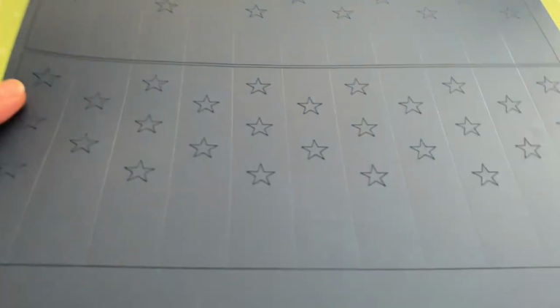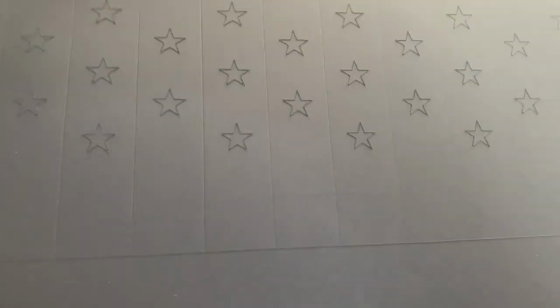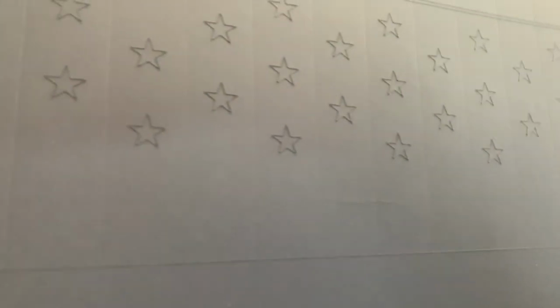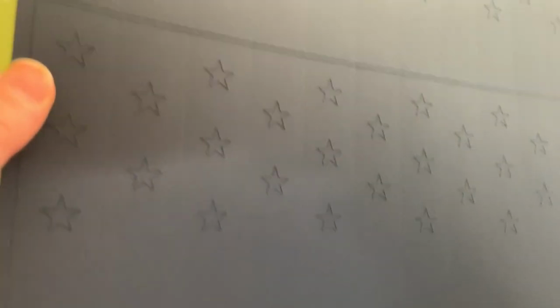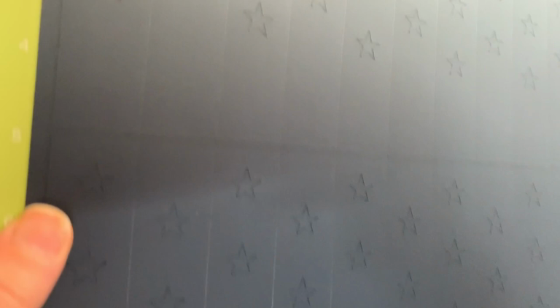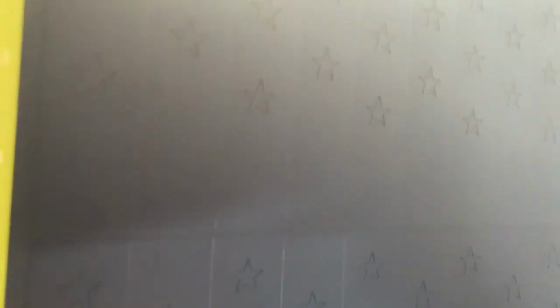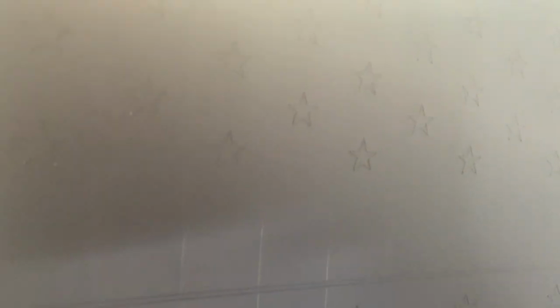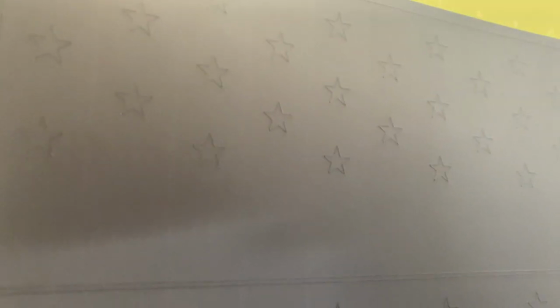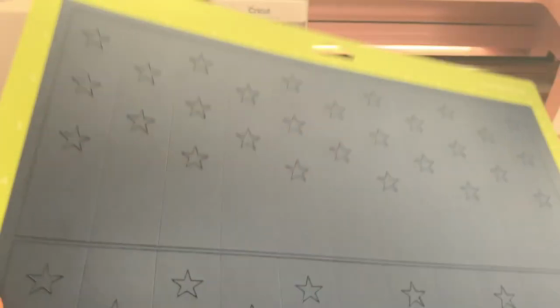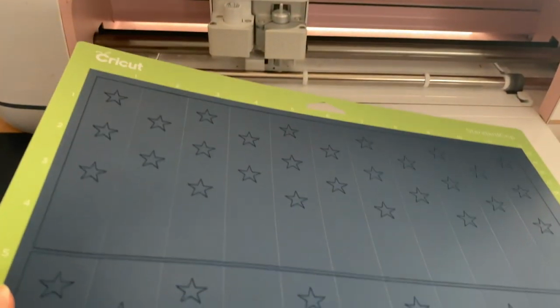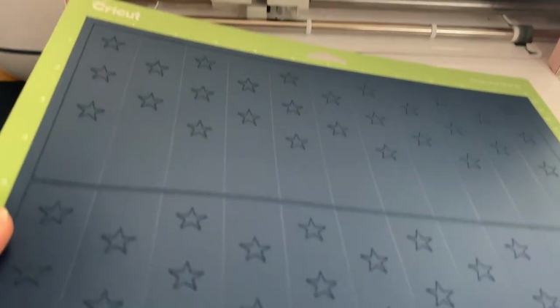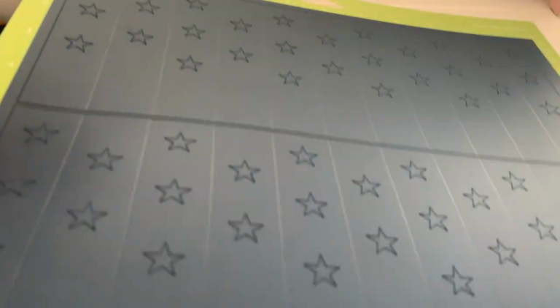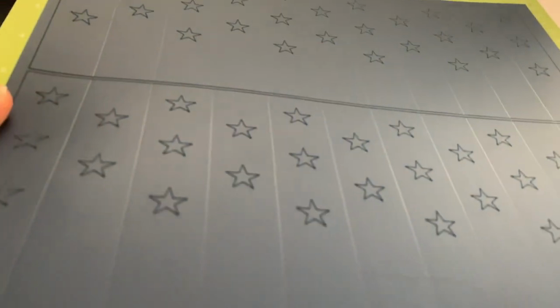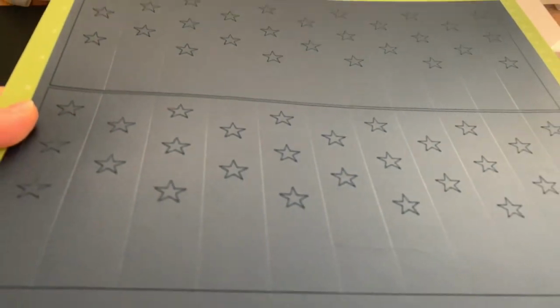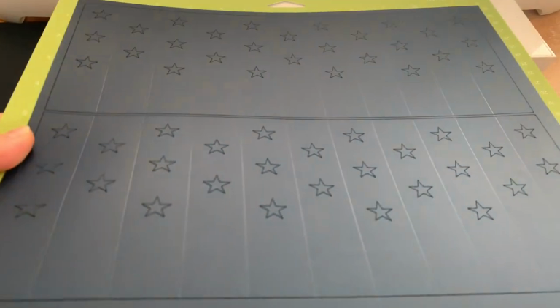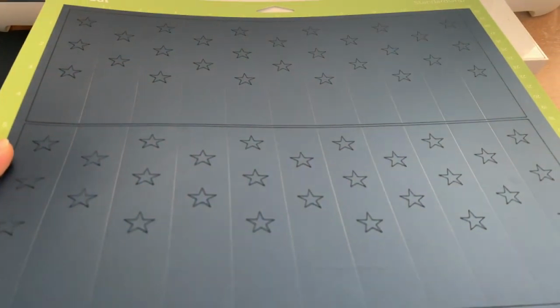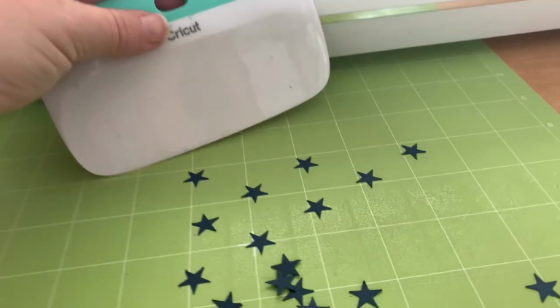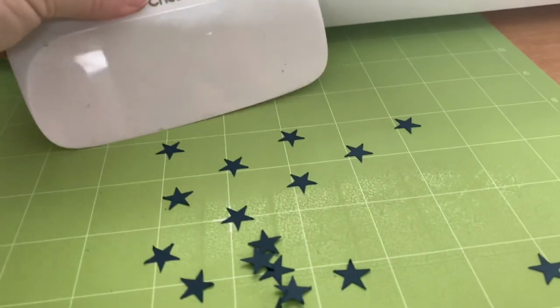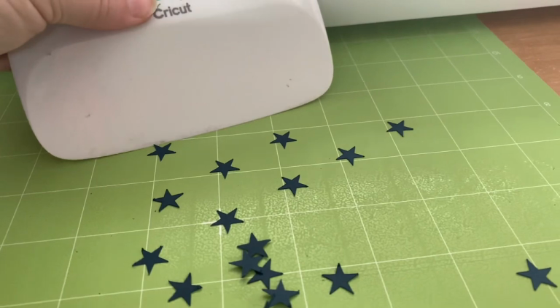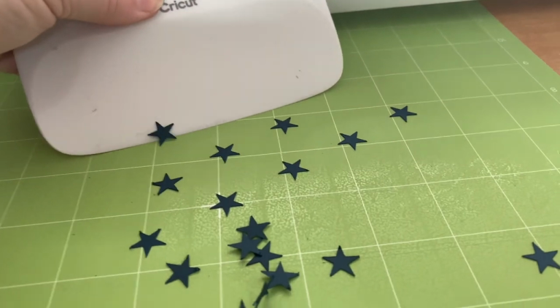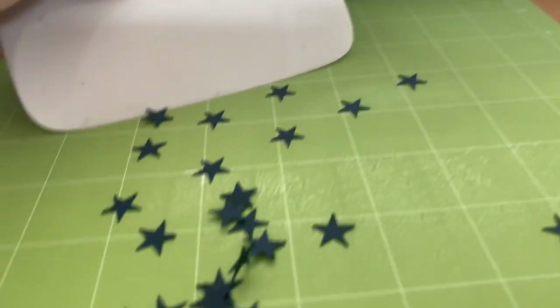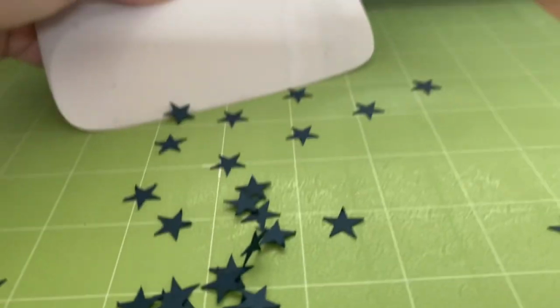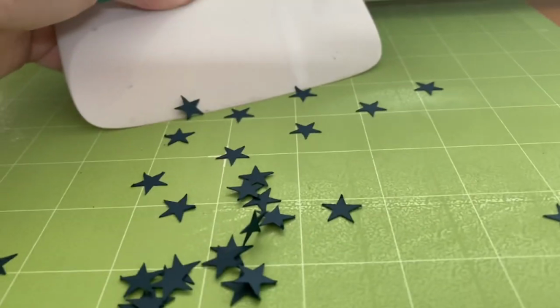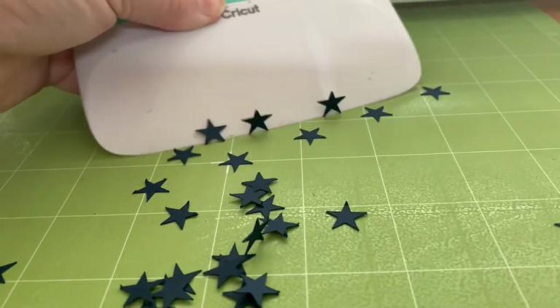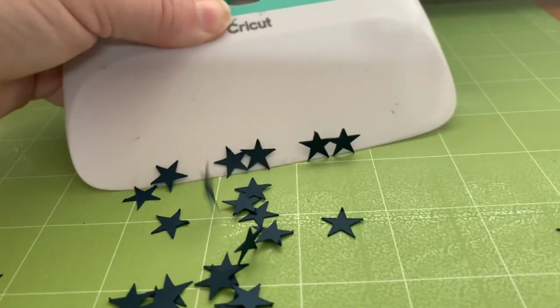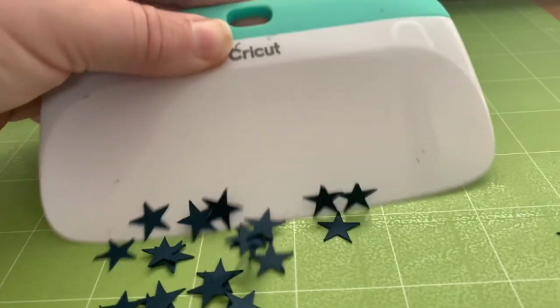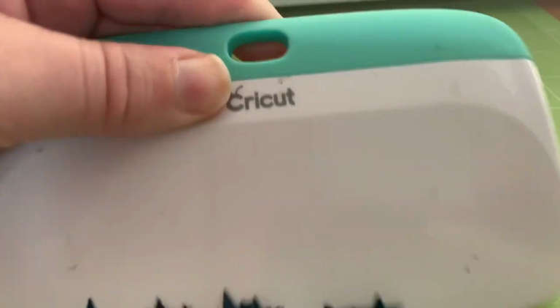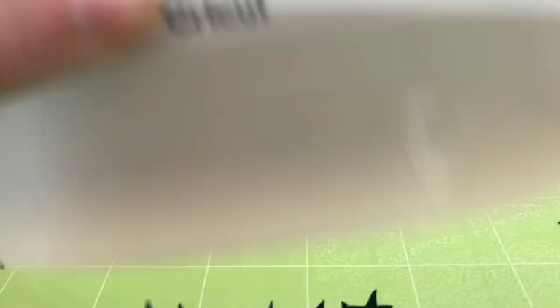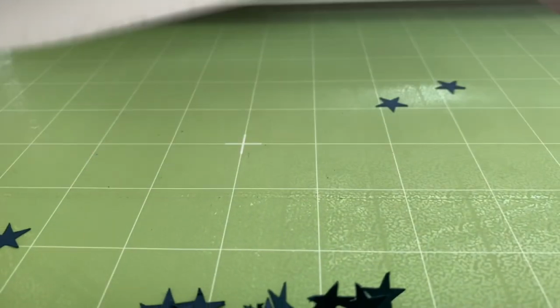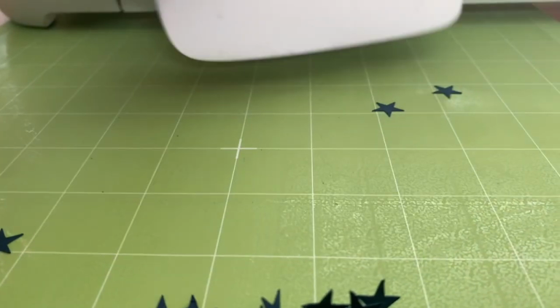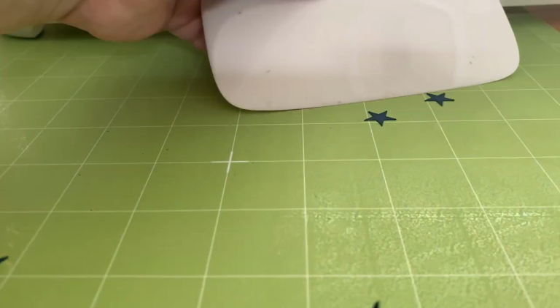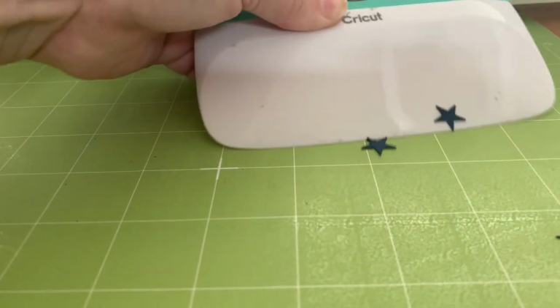So this is it after the score lines and the stars have been cut out. The easiest way to get the stars off the mat is to use your extra large scraper tool.